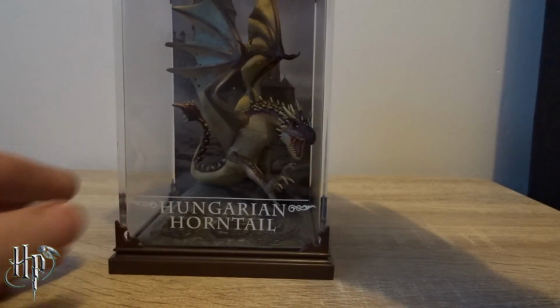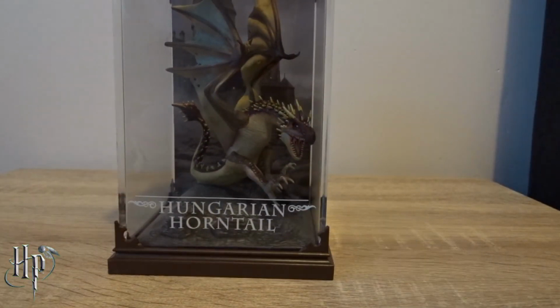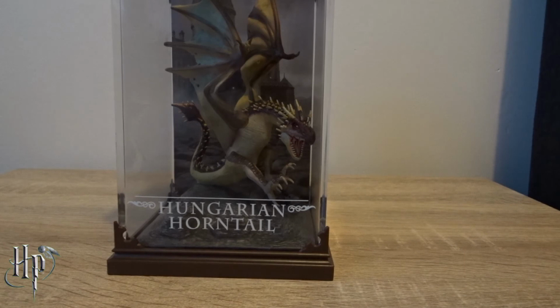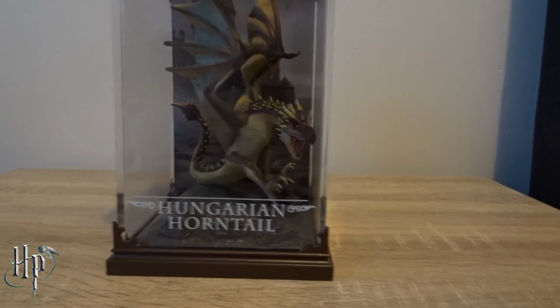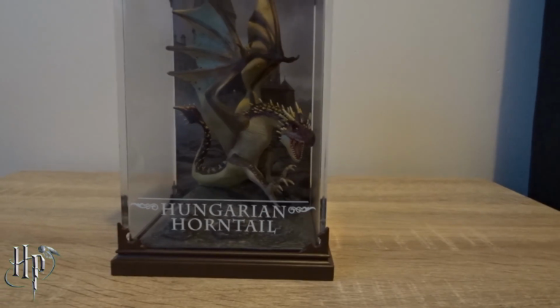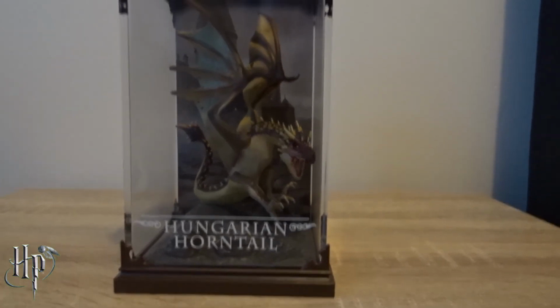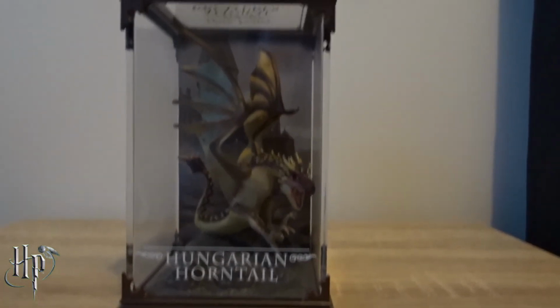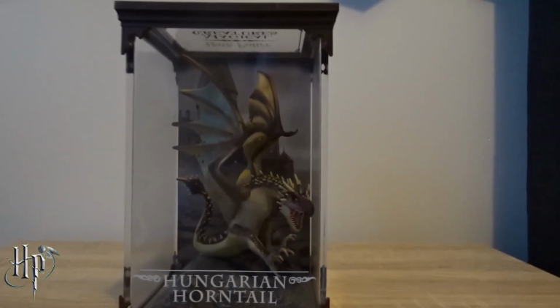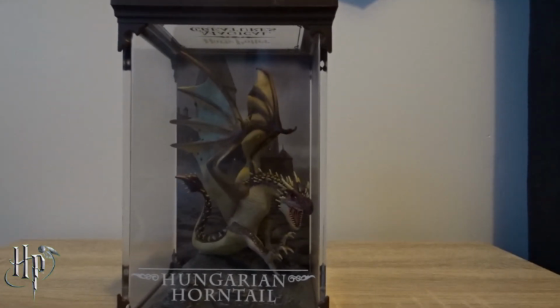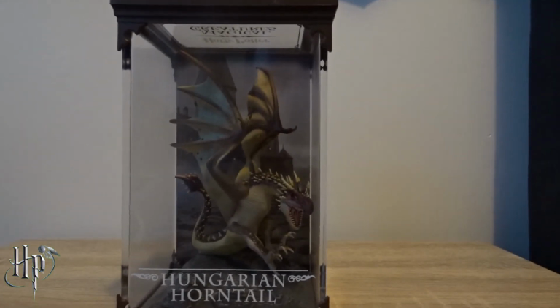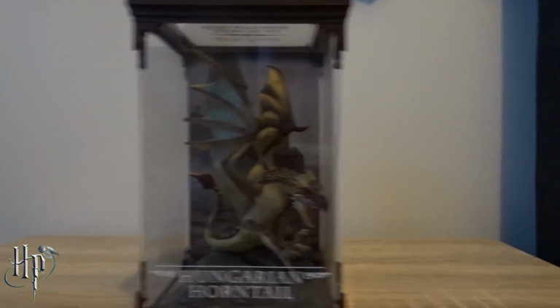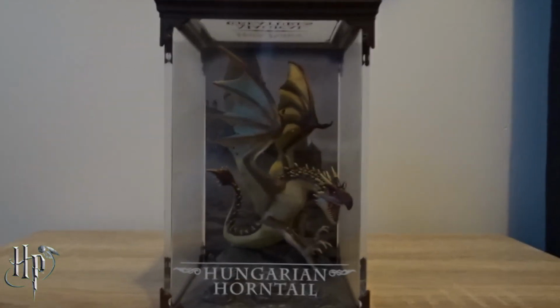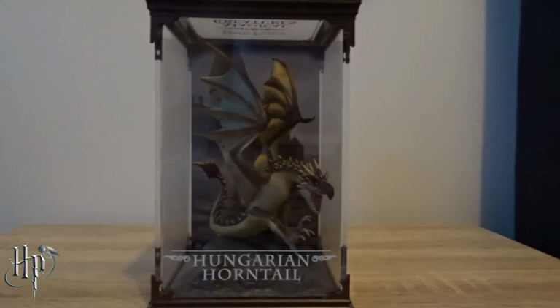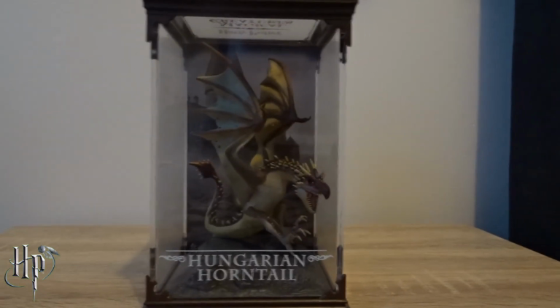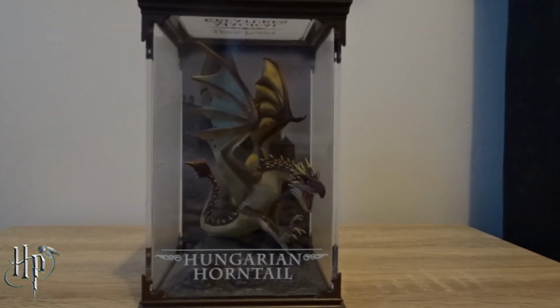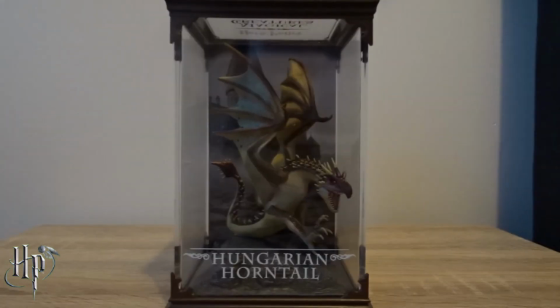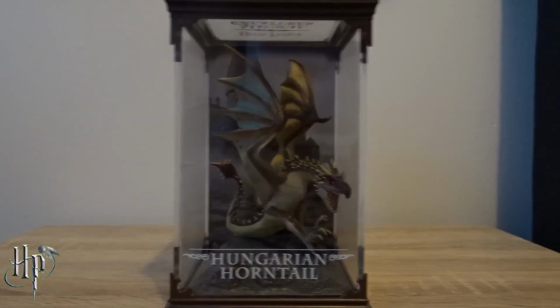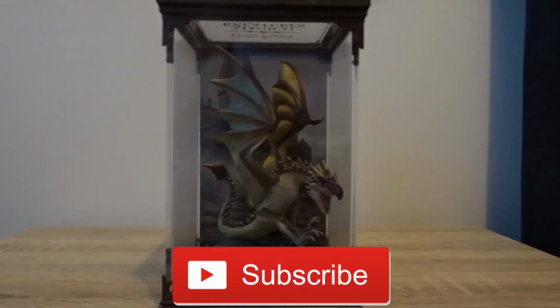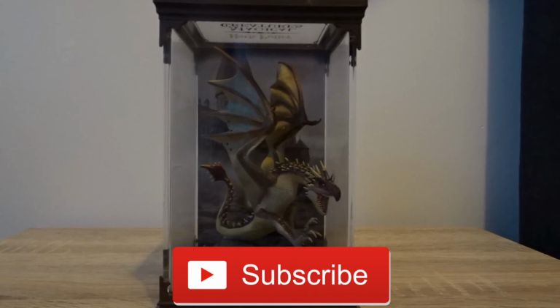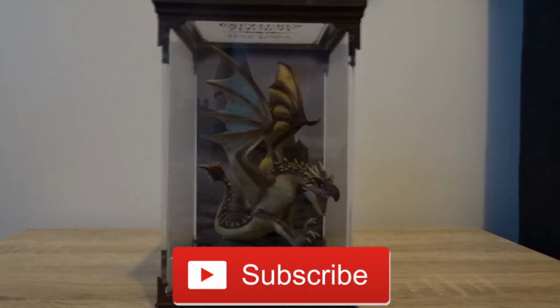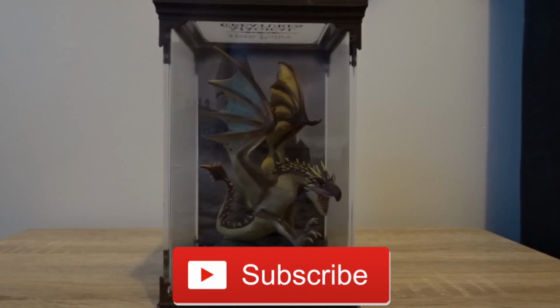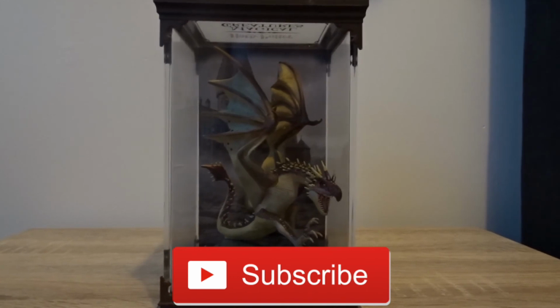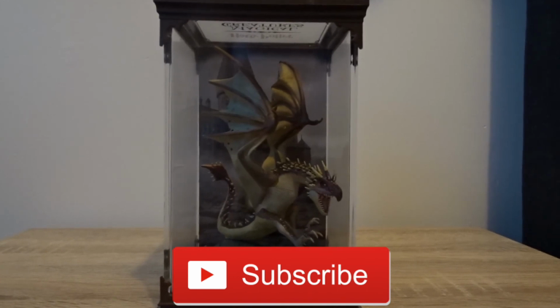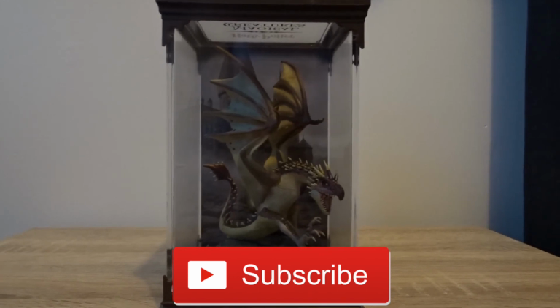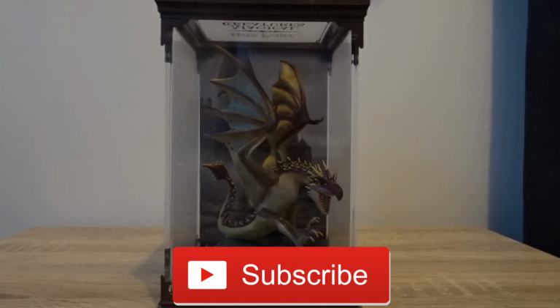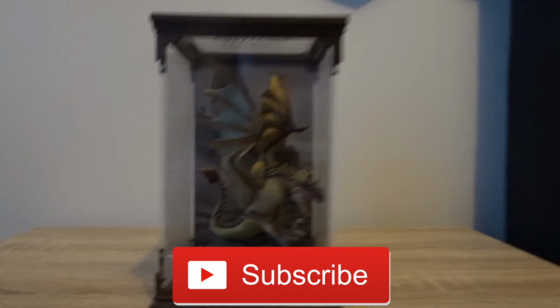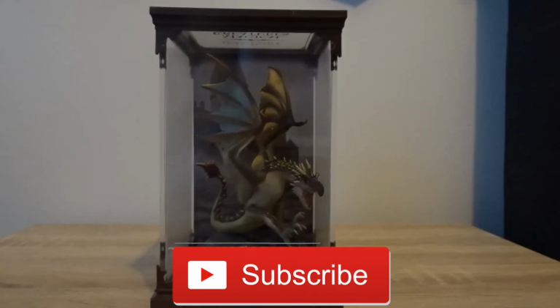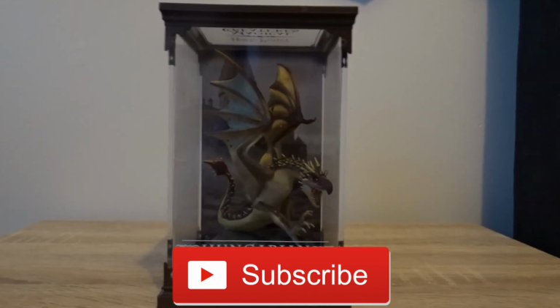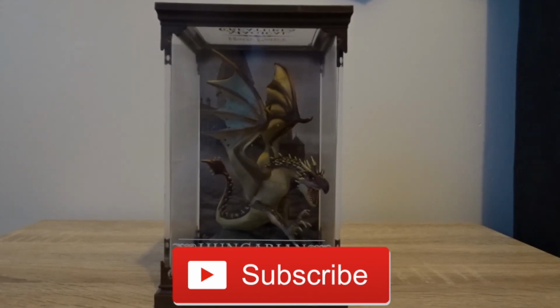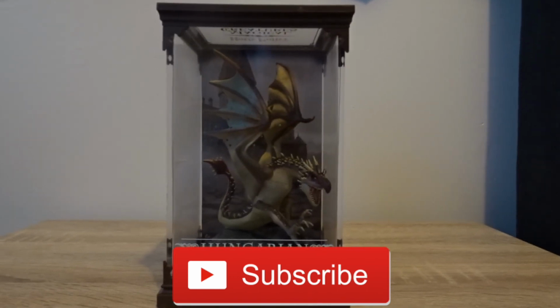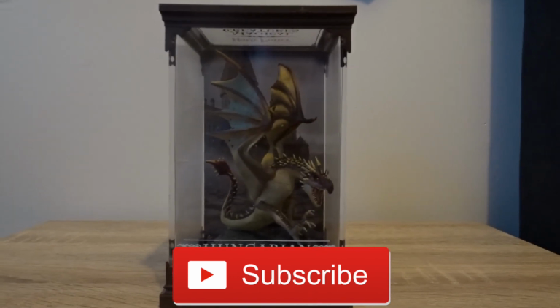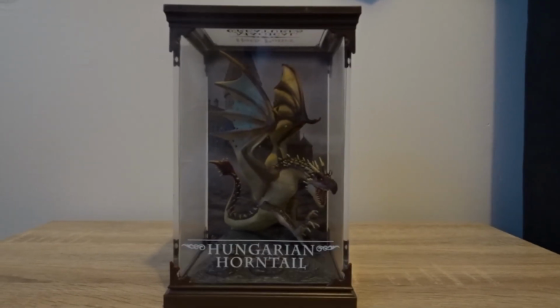Beautiful, beautiful. So that is the Hungarian Horntail. Thank you guys for watching — I'll see you in the next one.